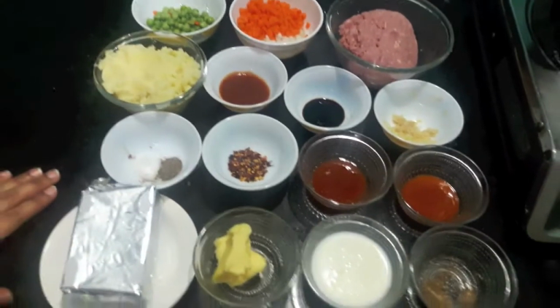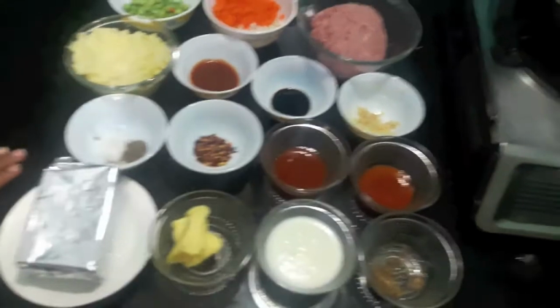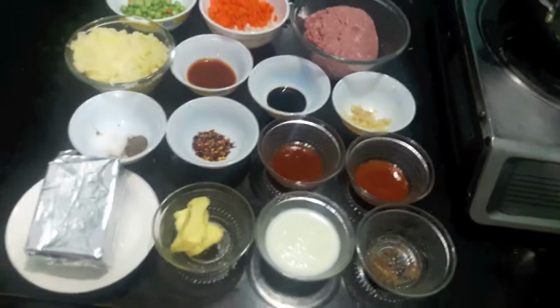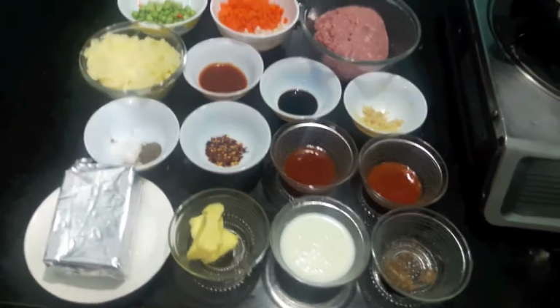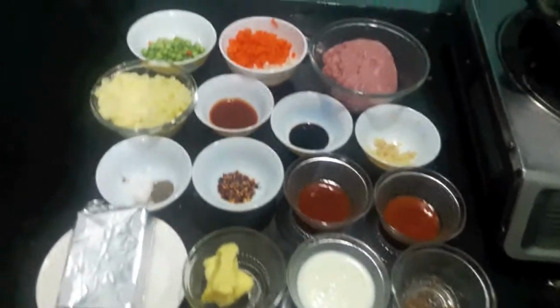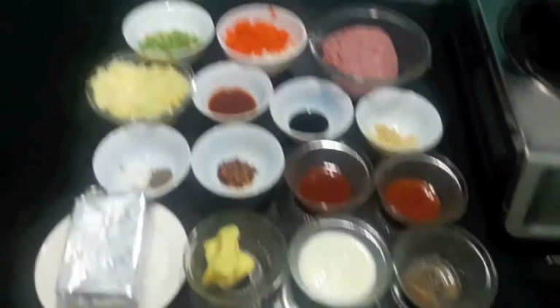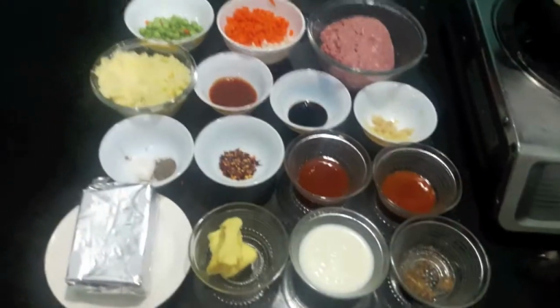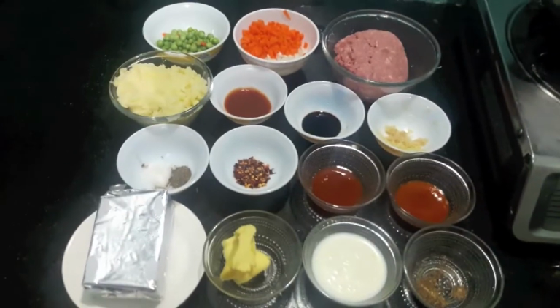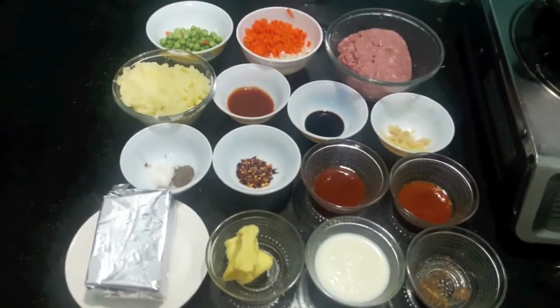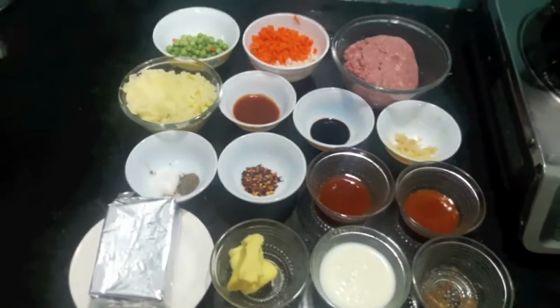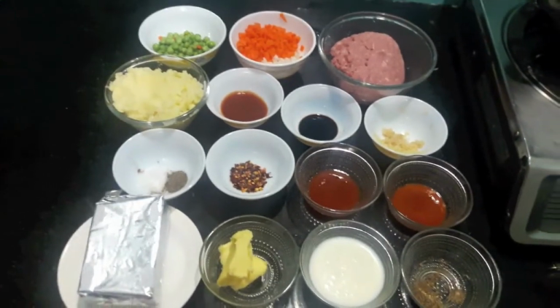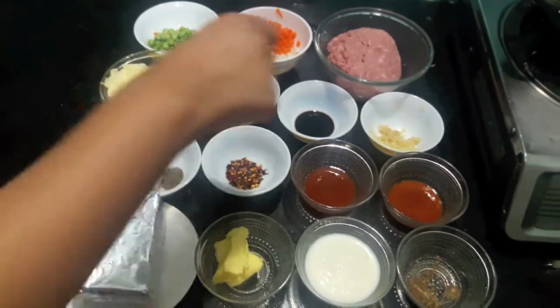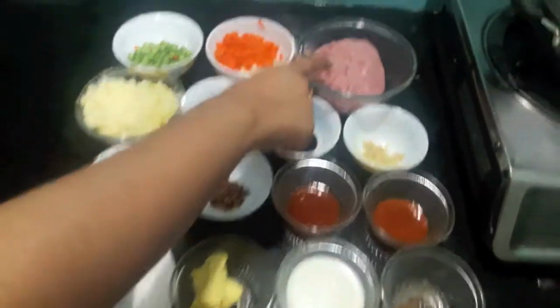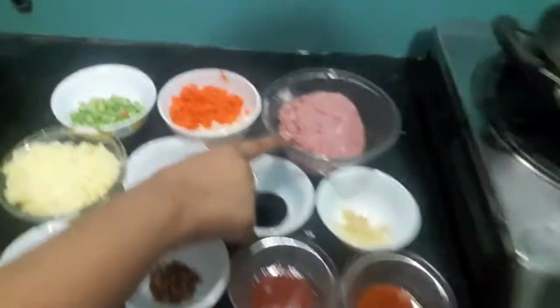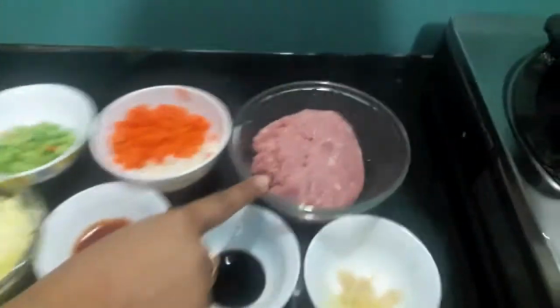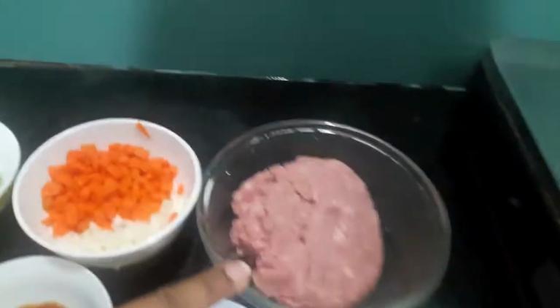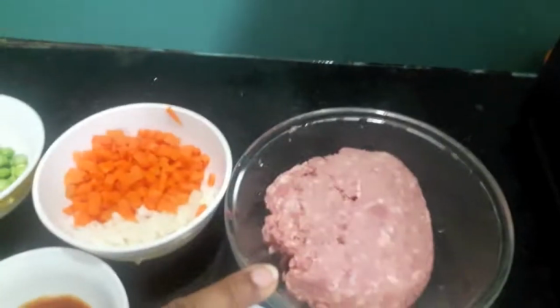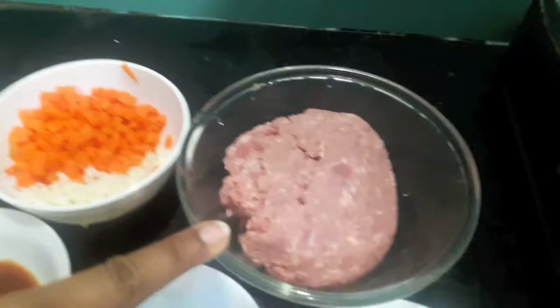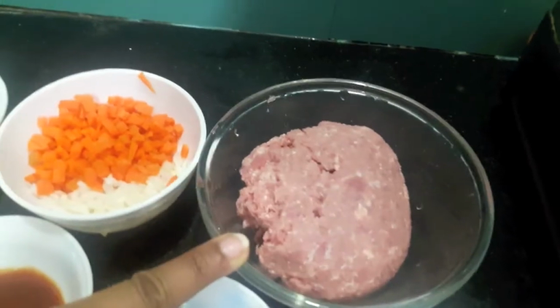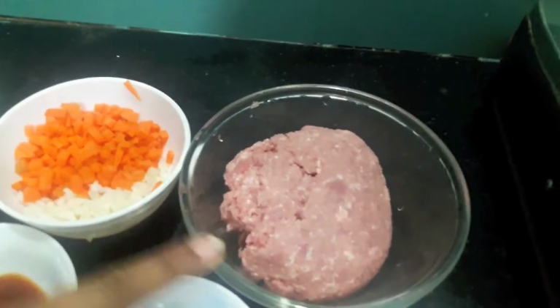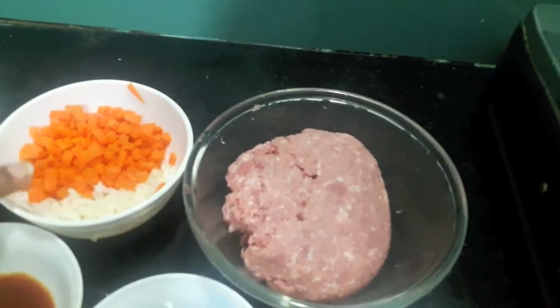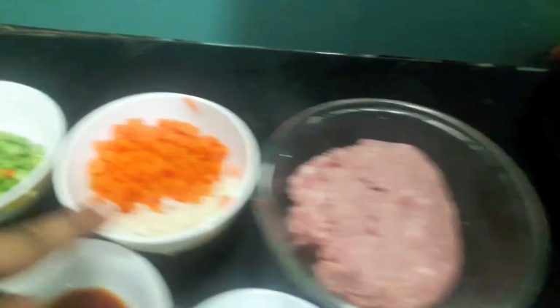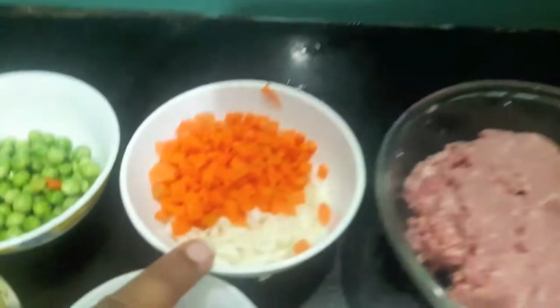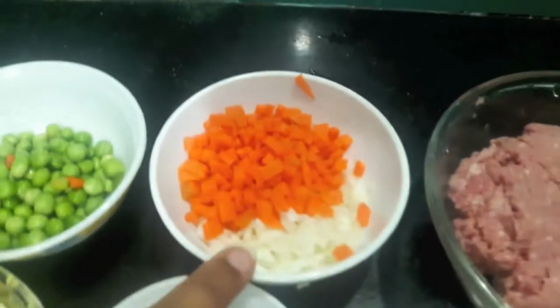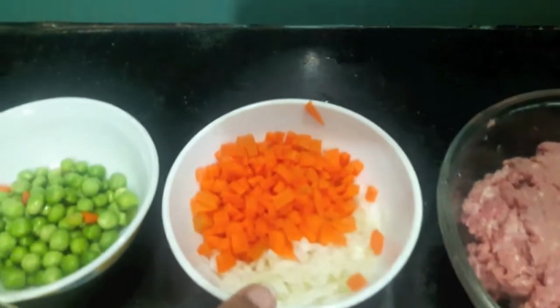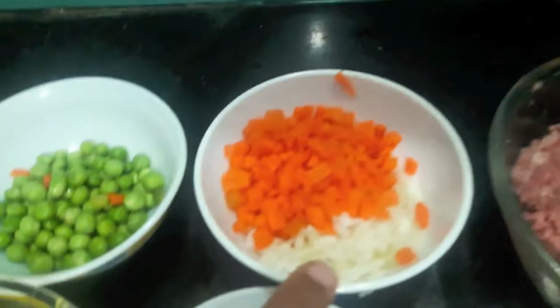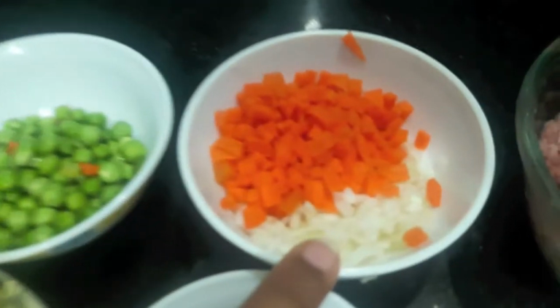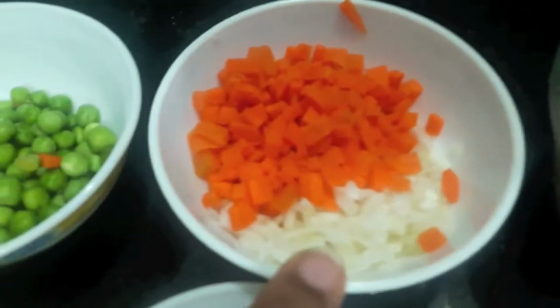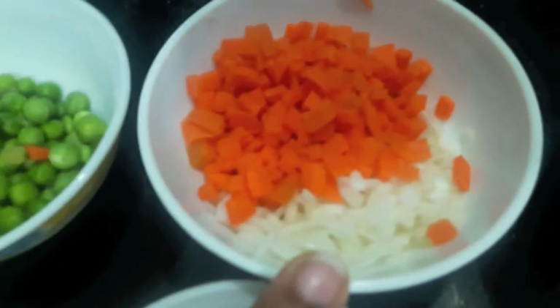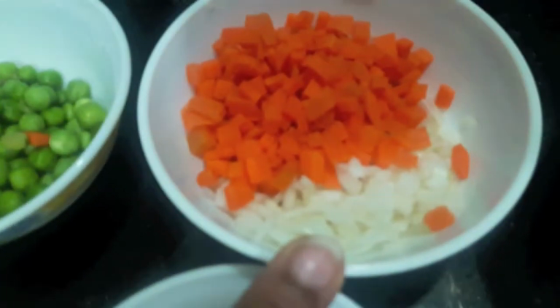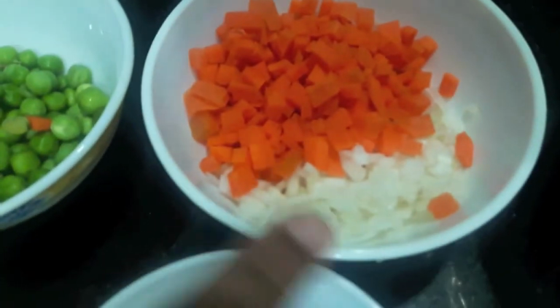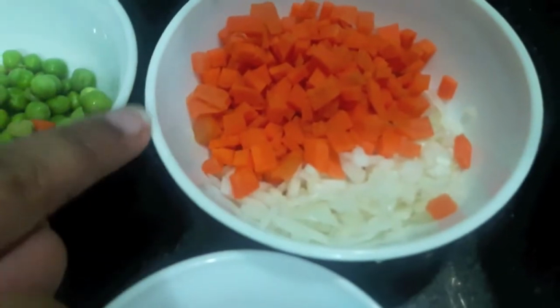Hello and welcome to my channel Shee Fast Kitchen. Today I am going to show you how to make shepherd's pie. So let's start. For this I have 250 grams of mutton mince, half a cup of onions, half a cup of carrots finely chopped.